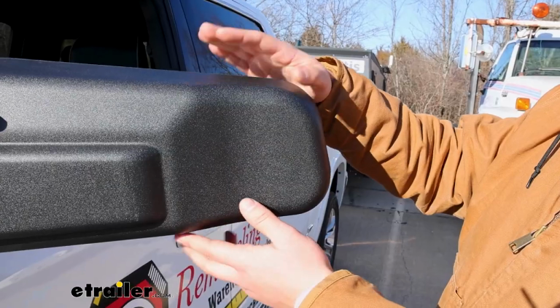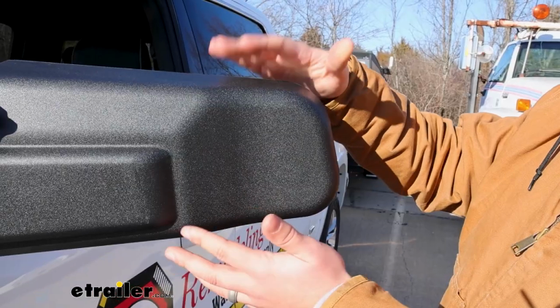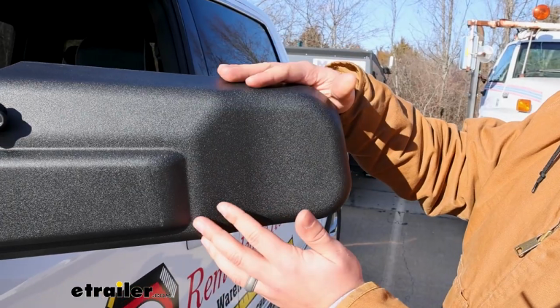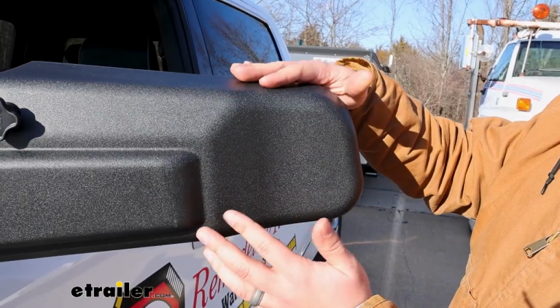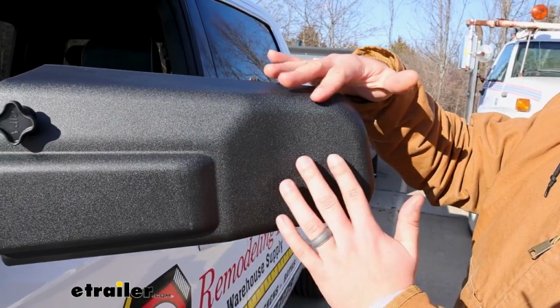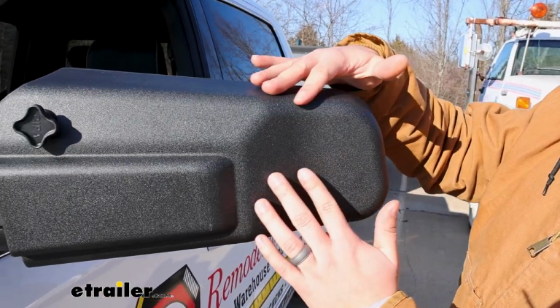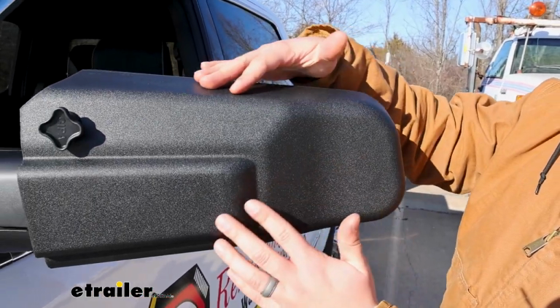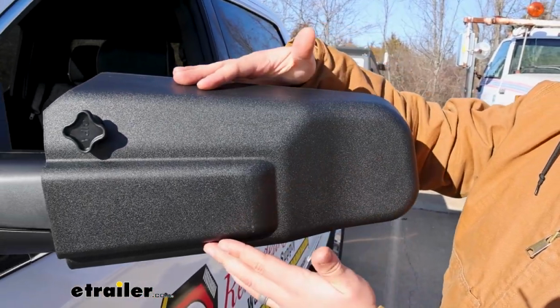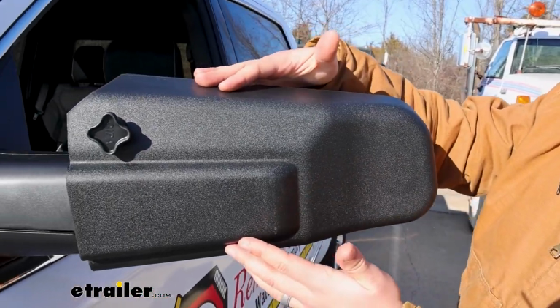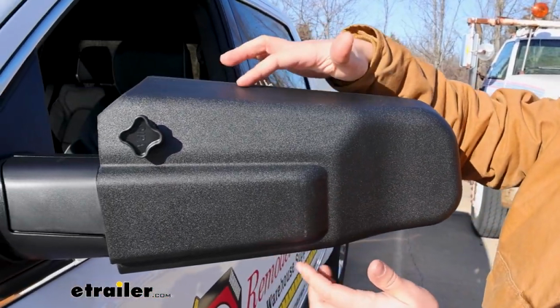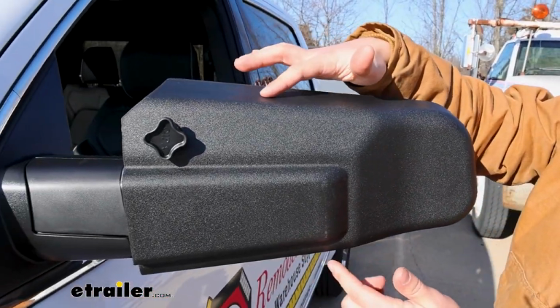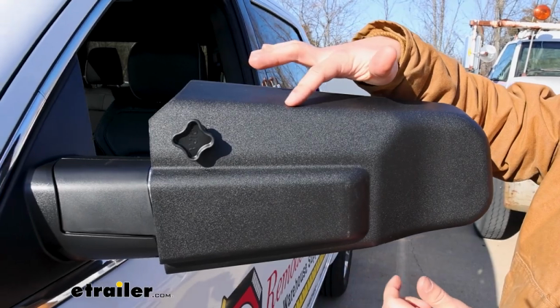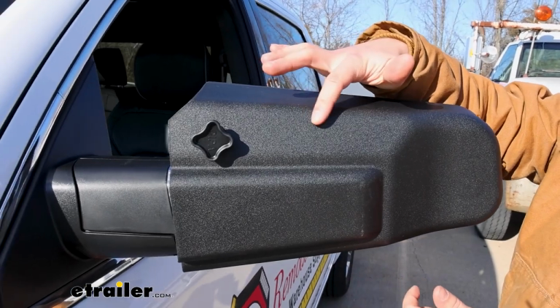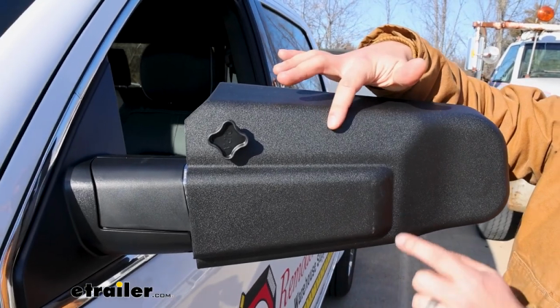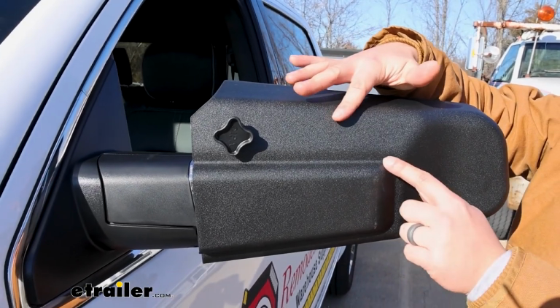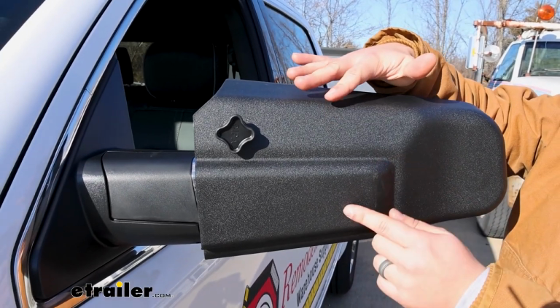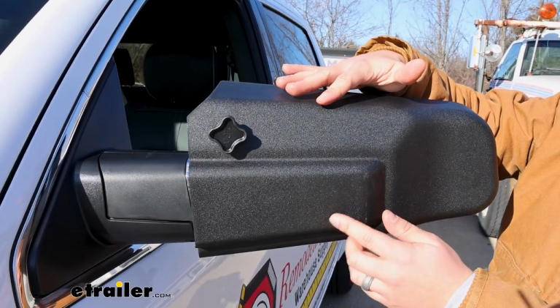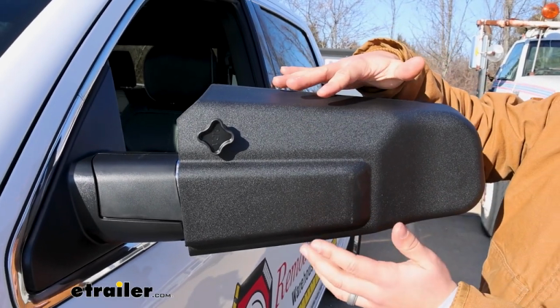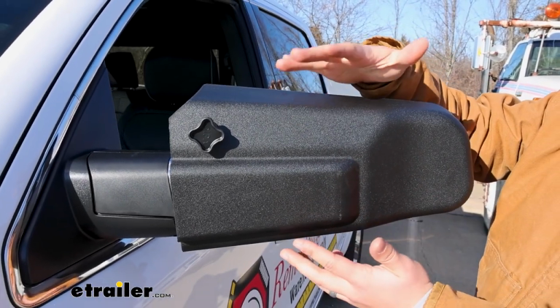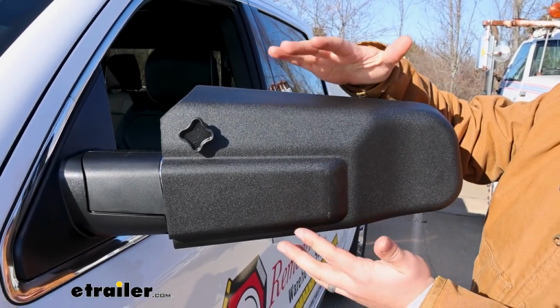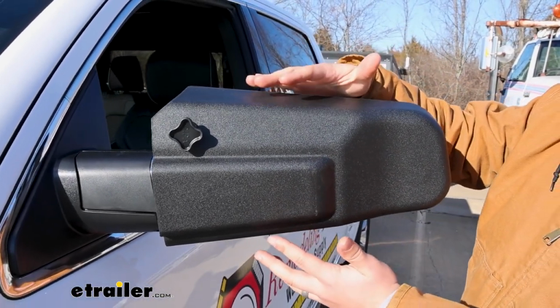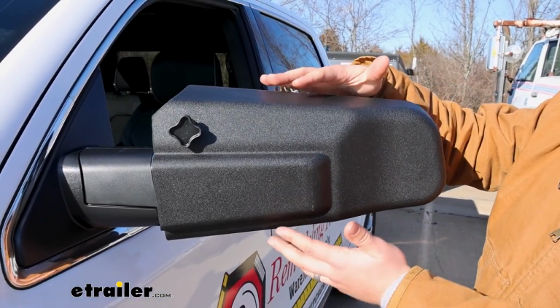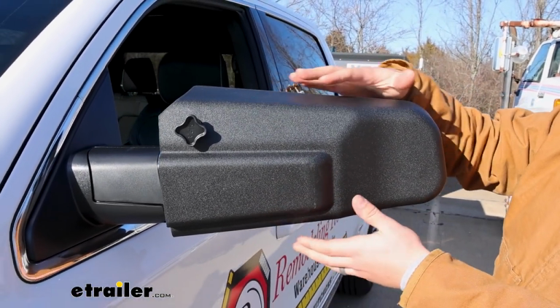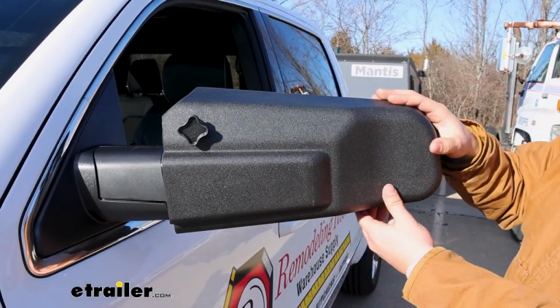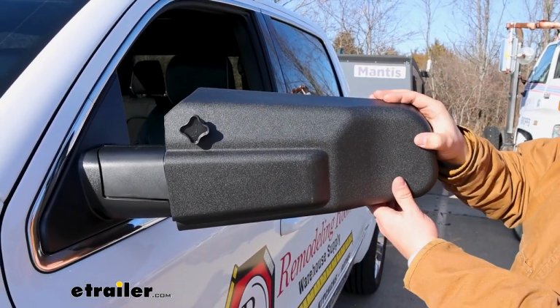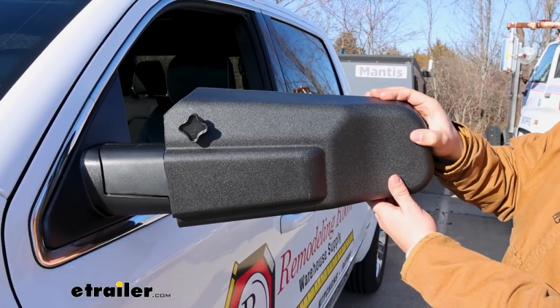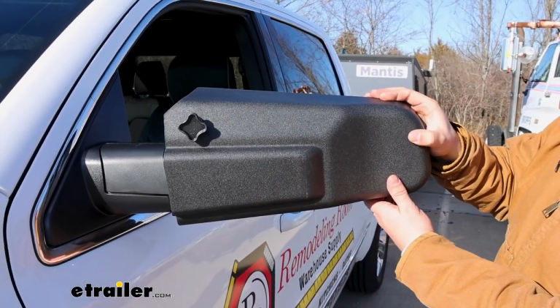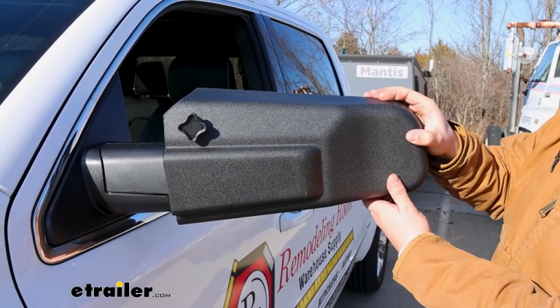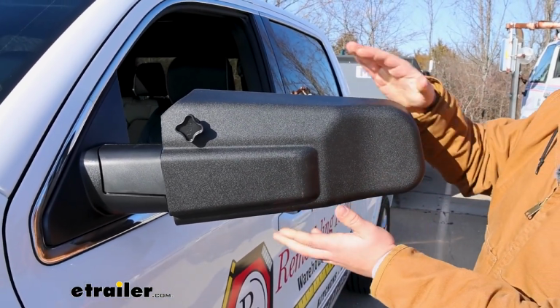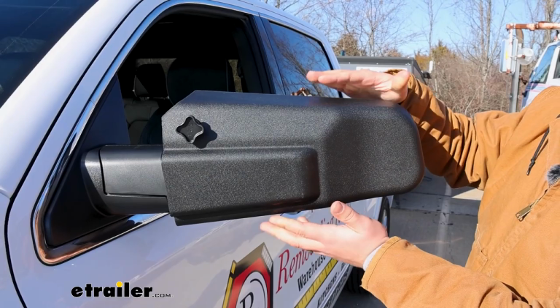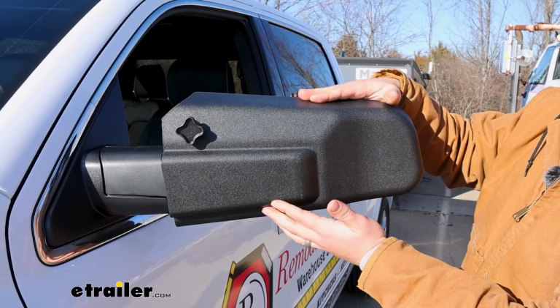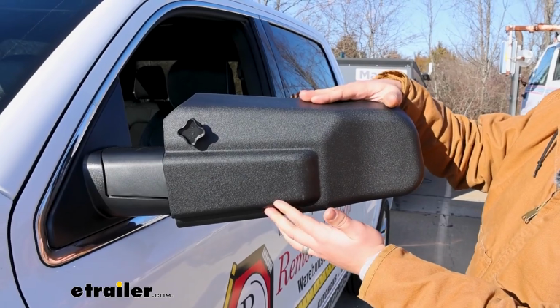Now the main feature here is that these are custom fit. All the plastics are going to be custom molded to fit around the different shapes and contours of your Ram, and it gives you a pretty solid fit overall.